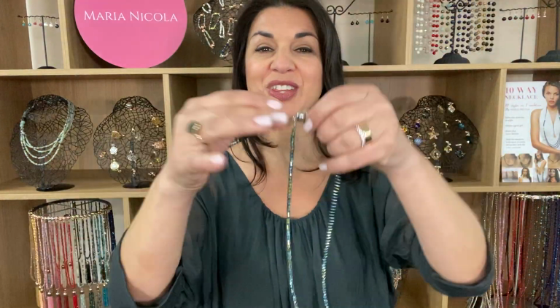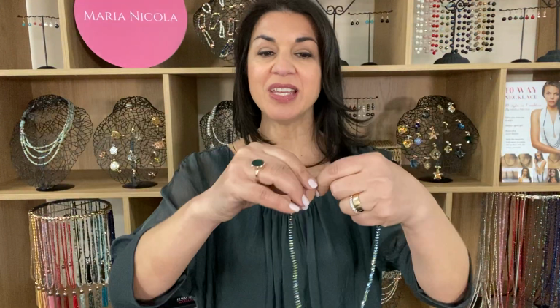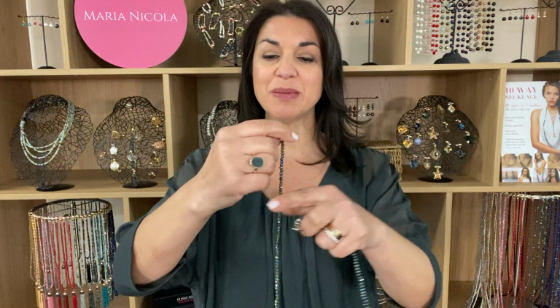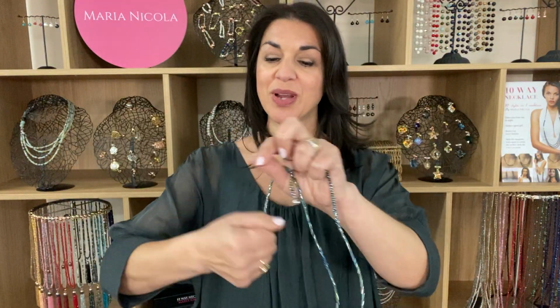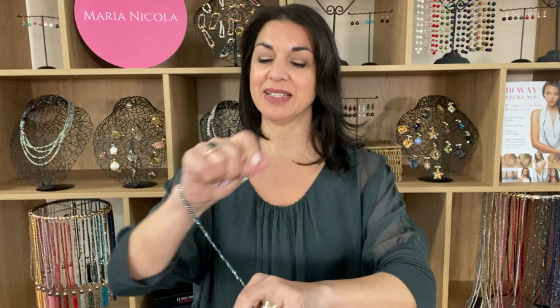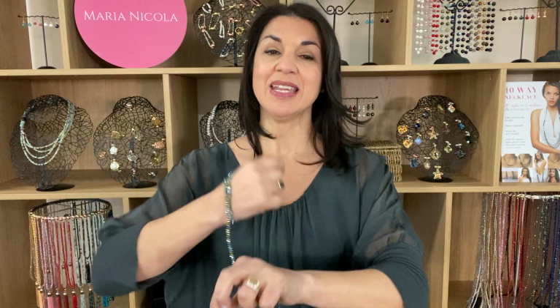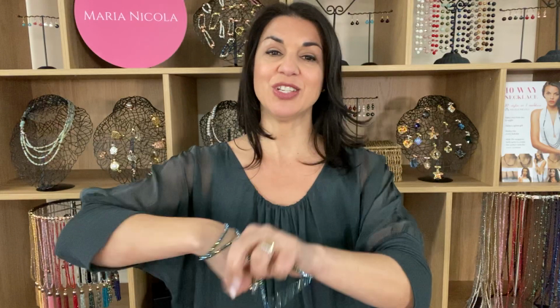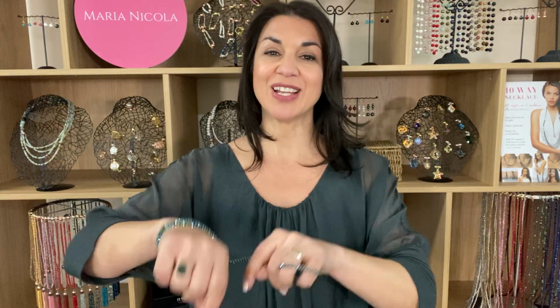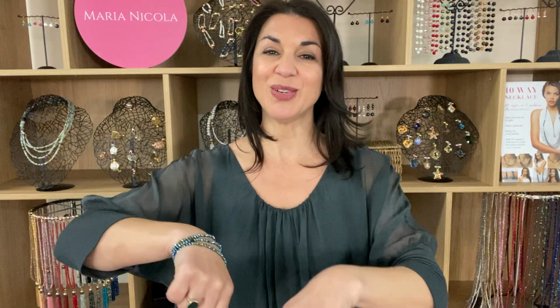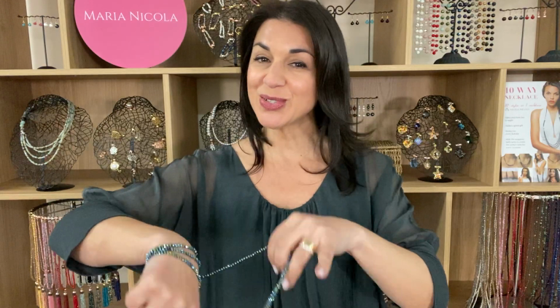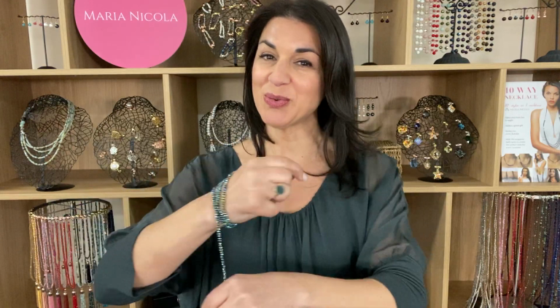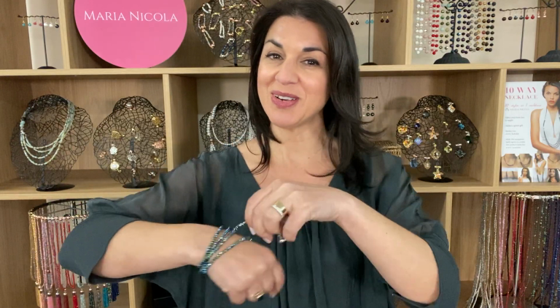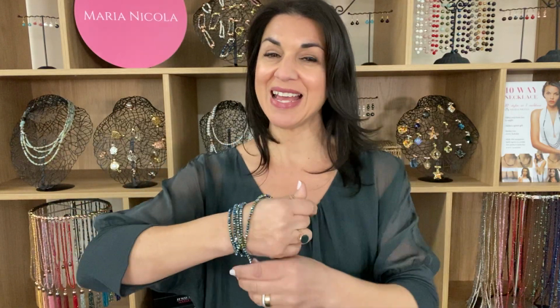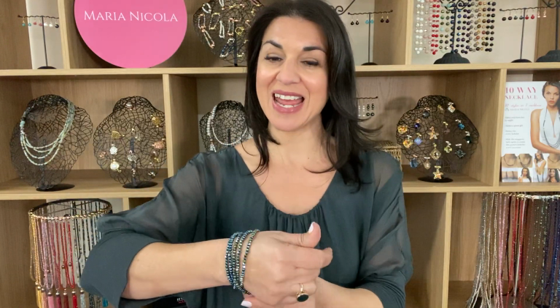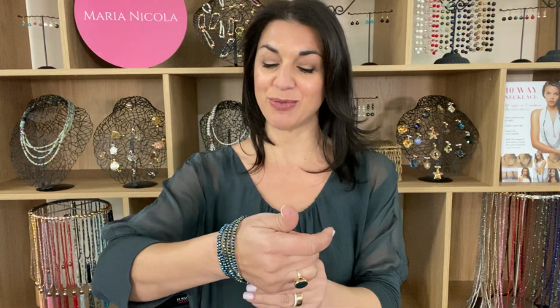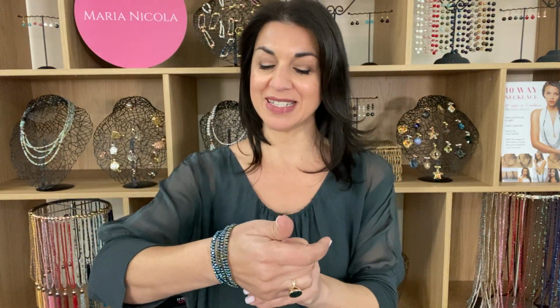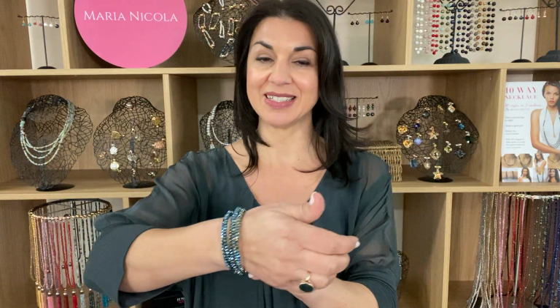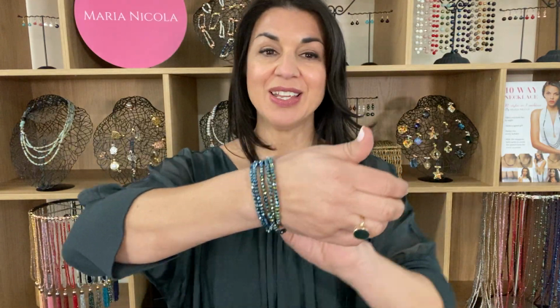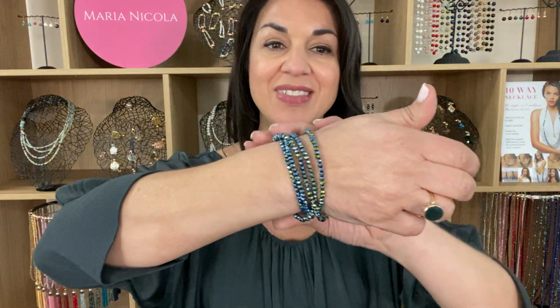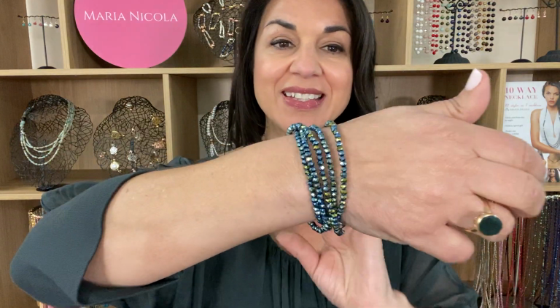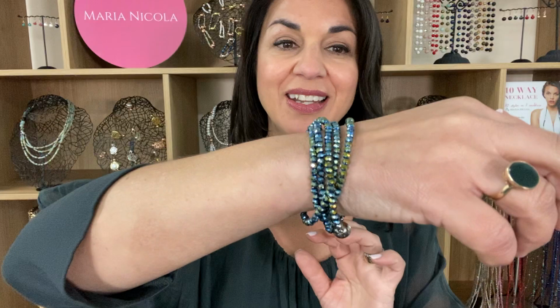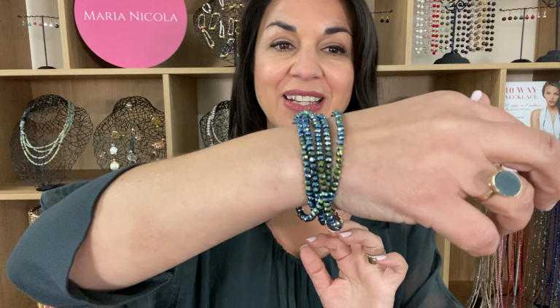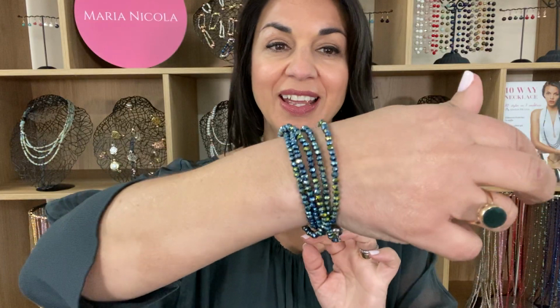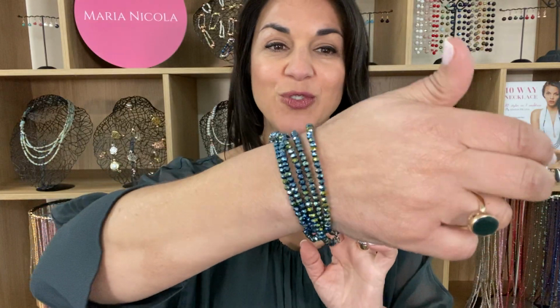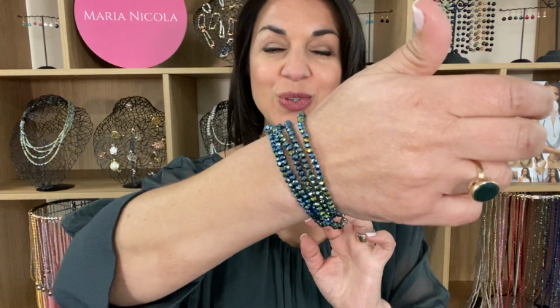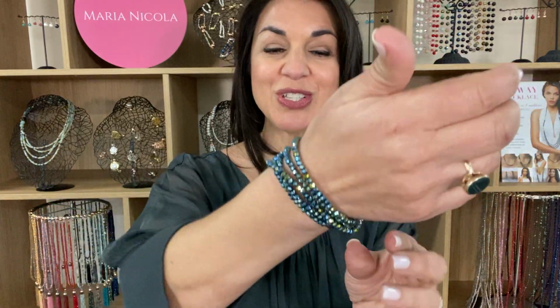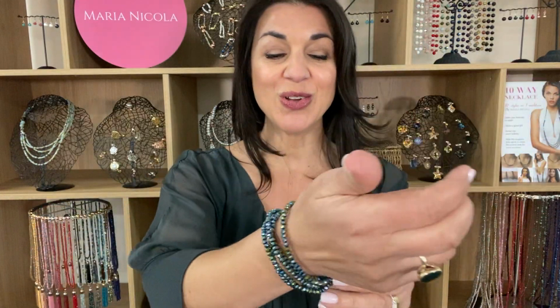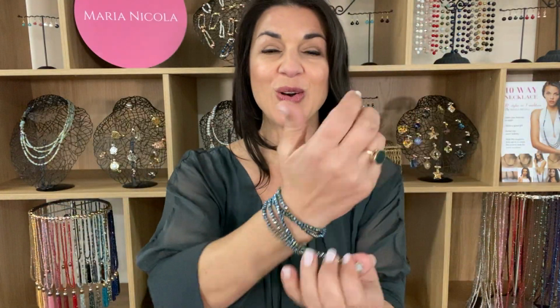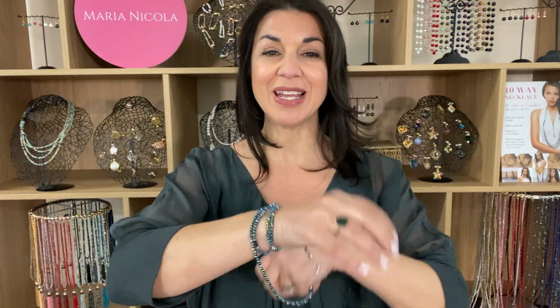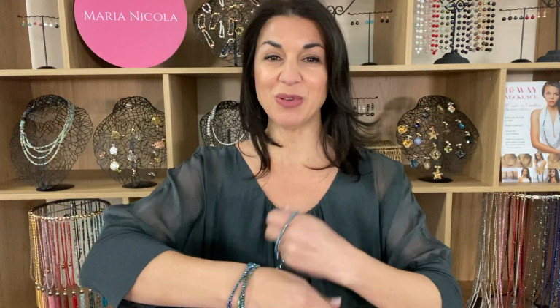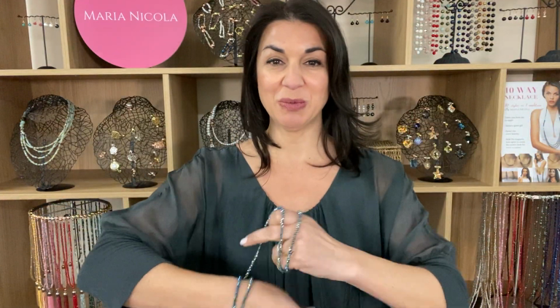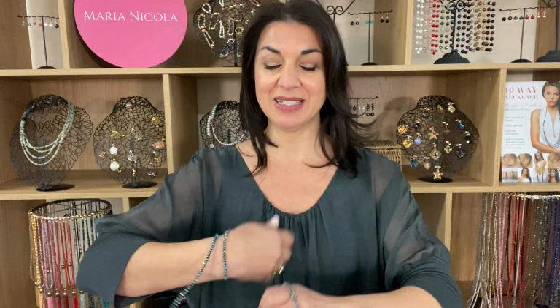The great thing about the My Way necklace is that you can actually also wear it as a bracelet. It looks good on its own or layered up with your other pieces.